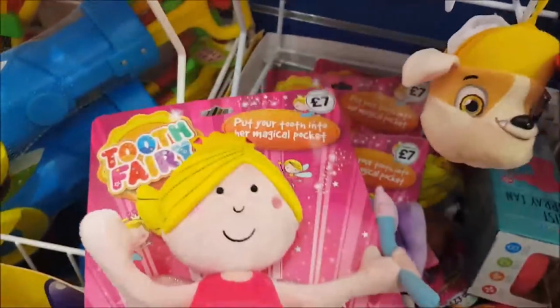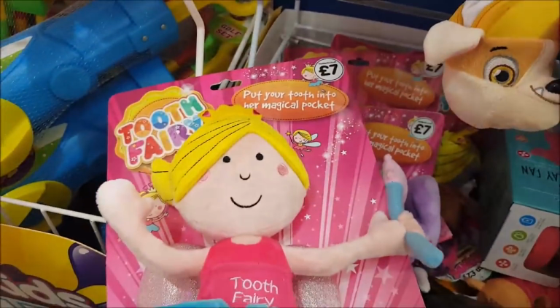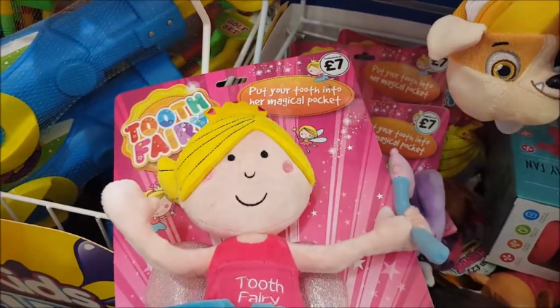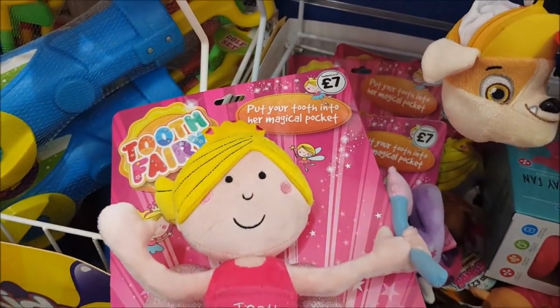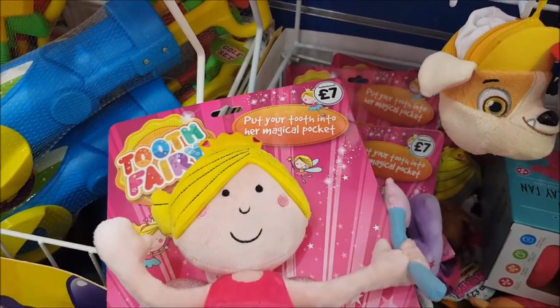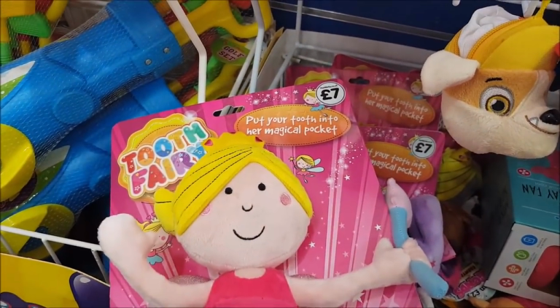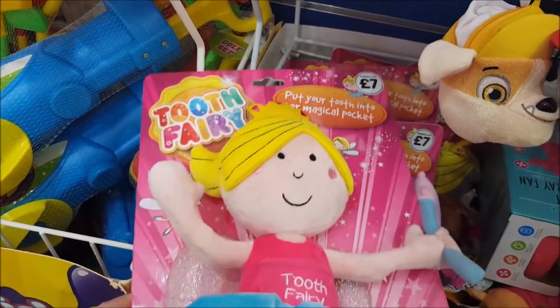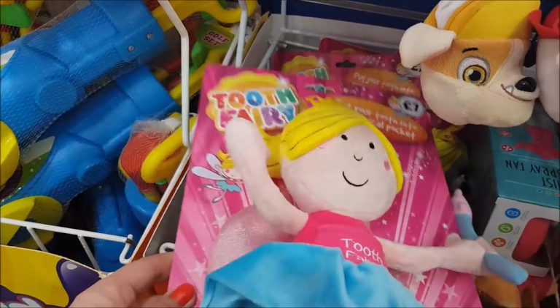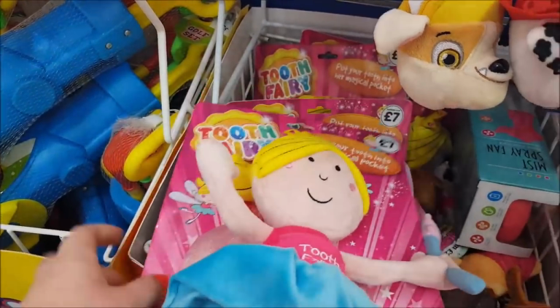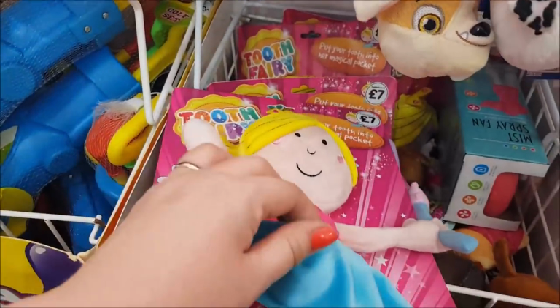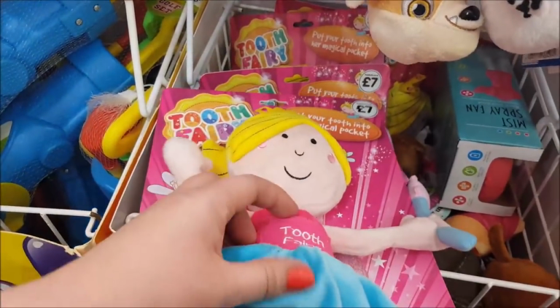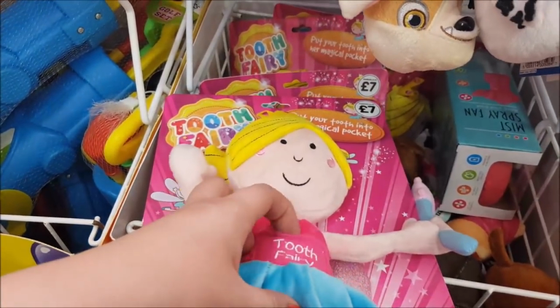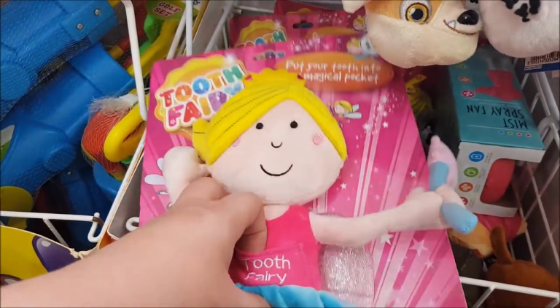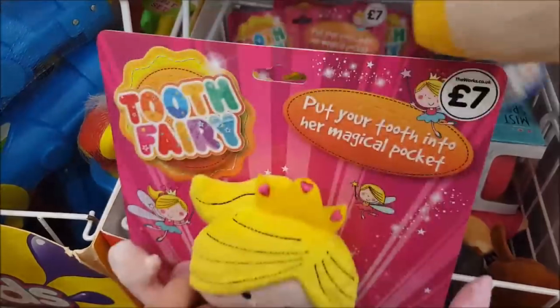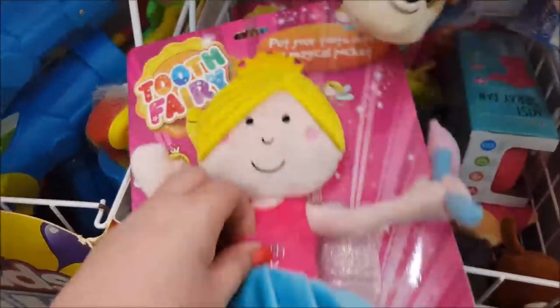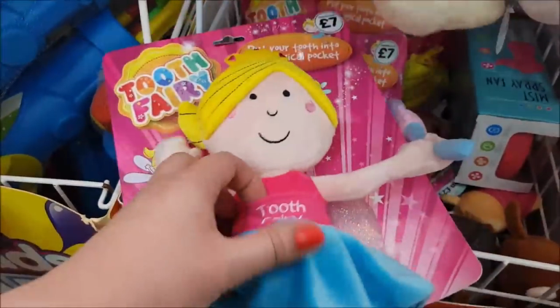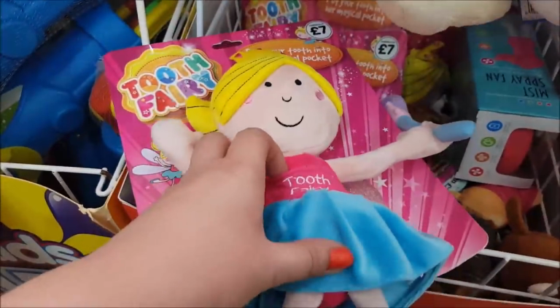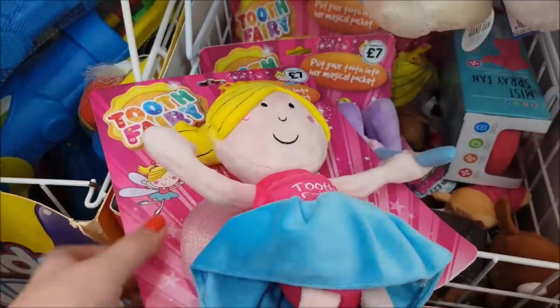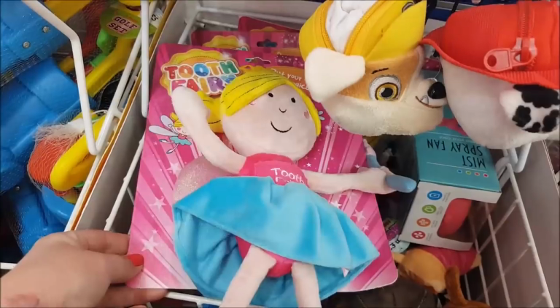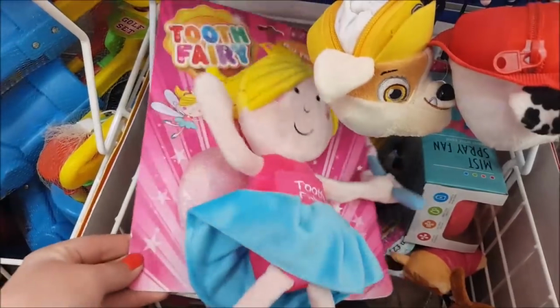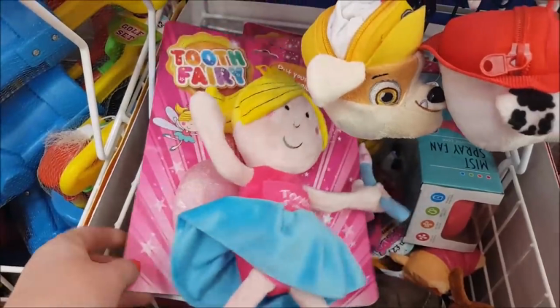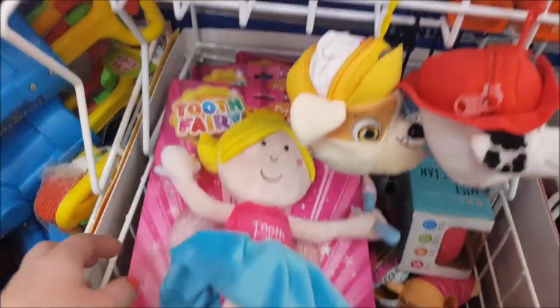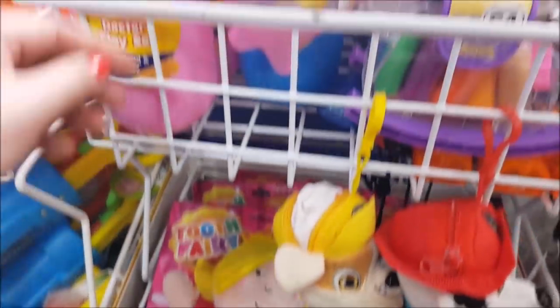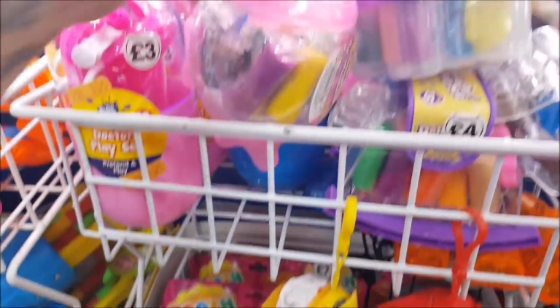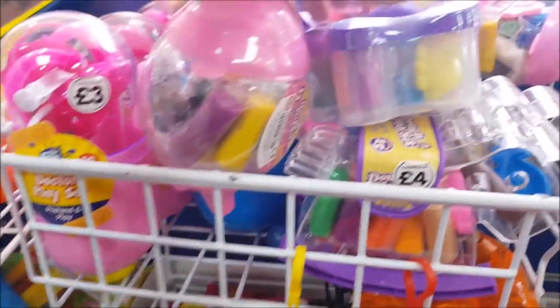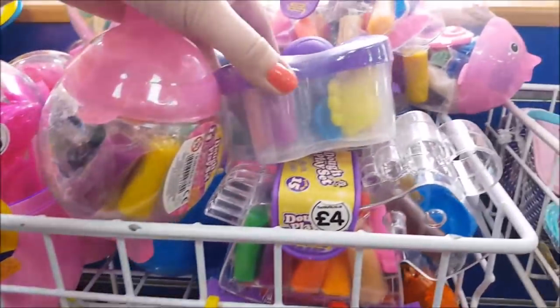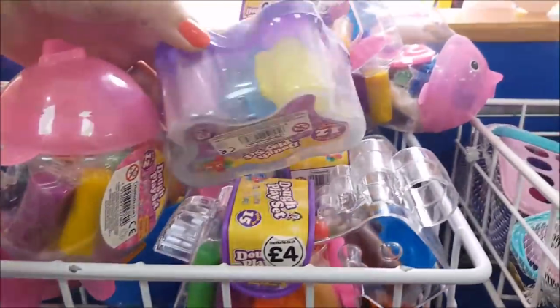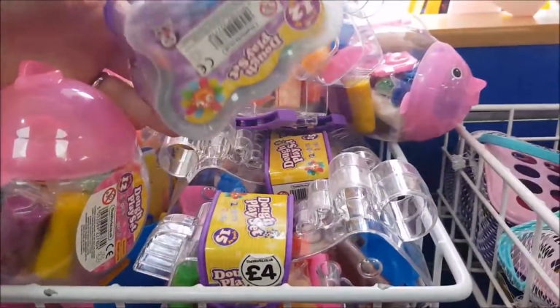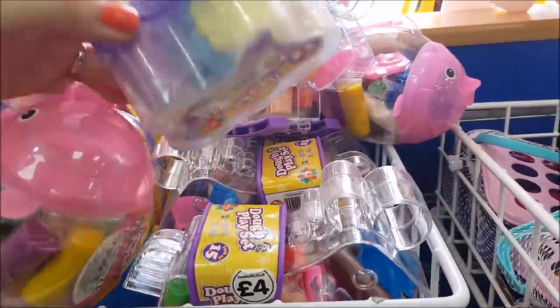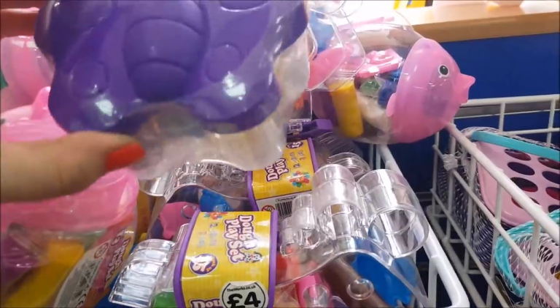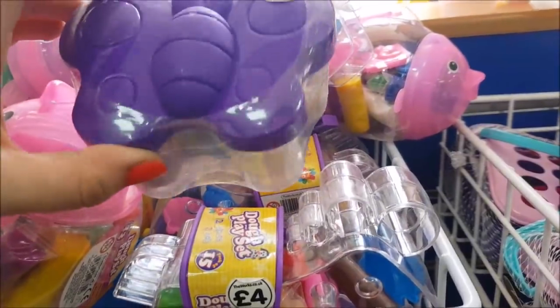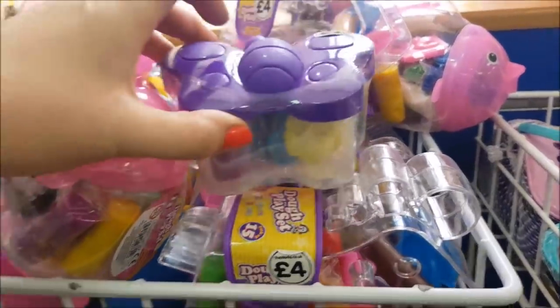There's a tooth fairy toy — you put your tooth into her magic pocket in the front. That's really nice. Phoebe's tooth hasn't fallen out yet, so we're still waiting for that.